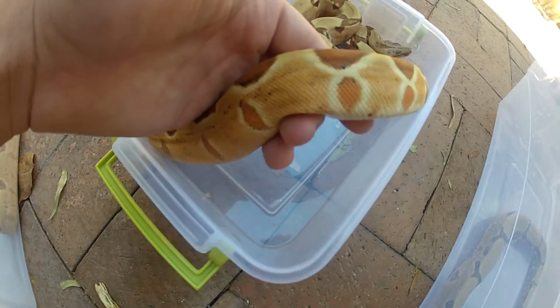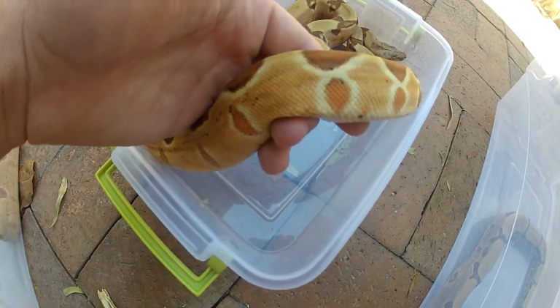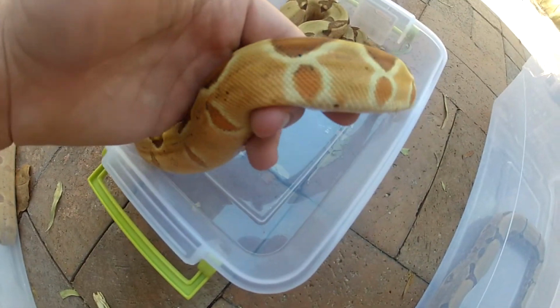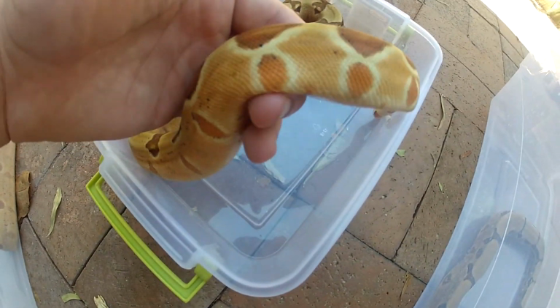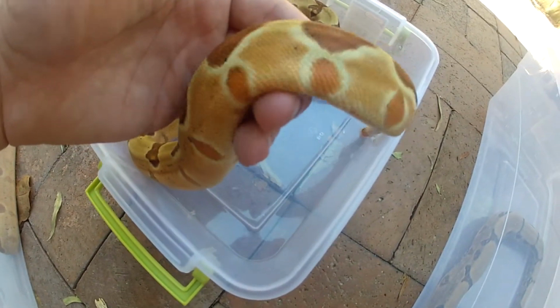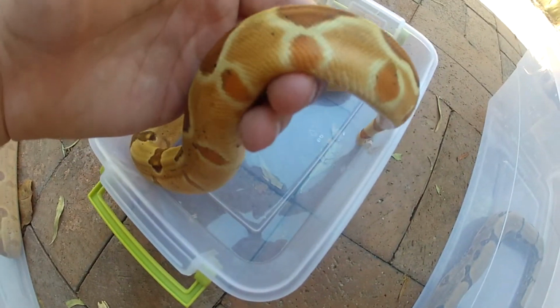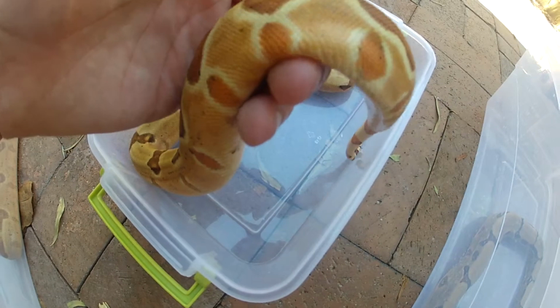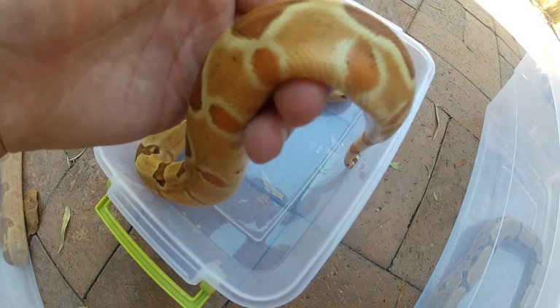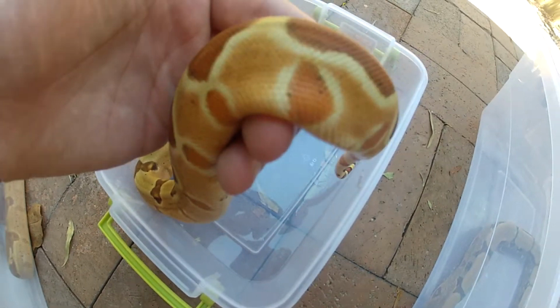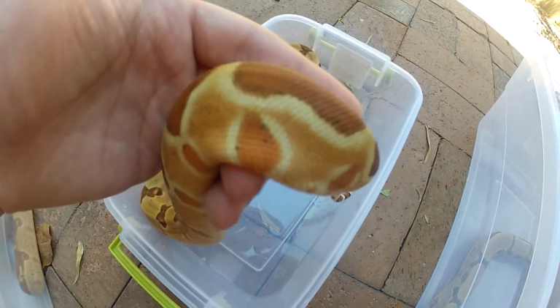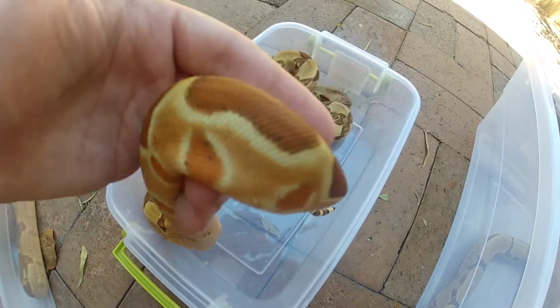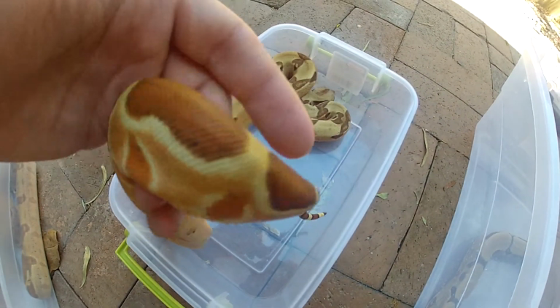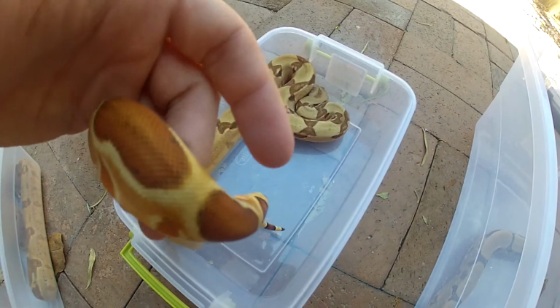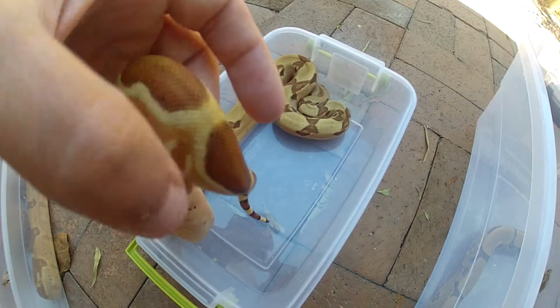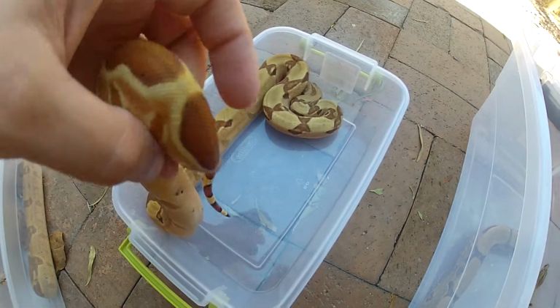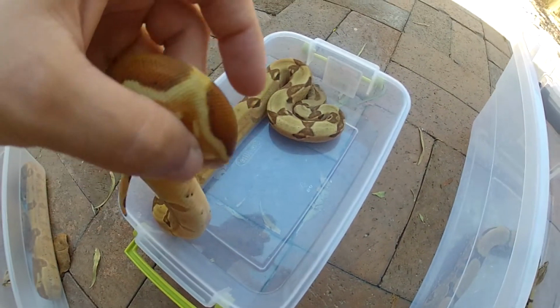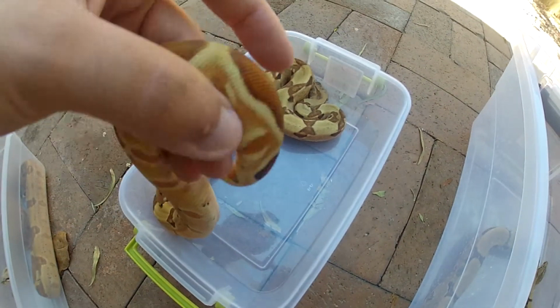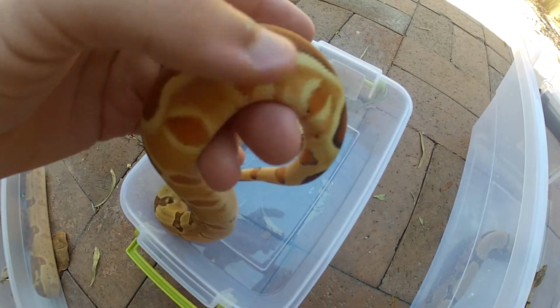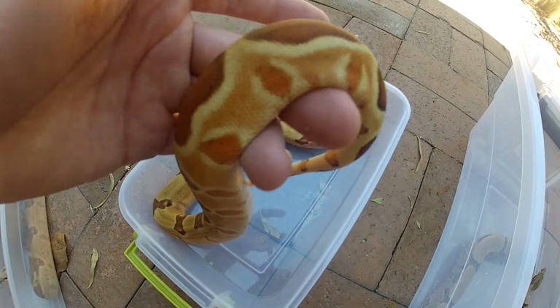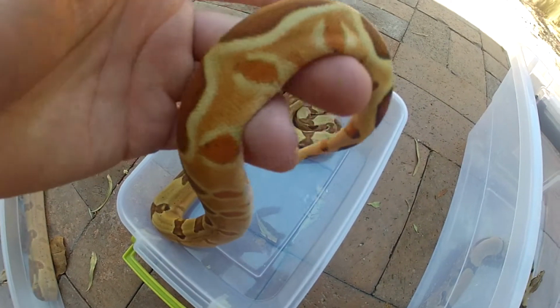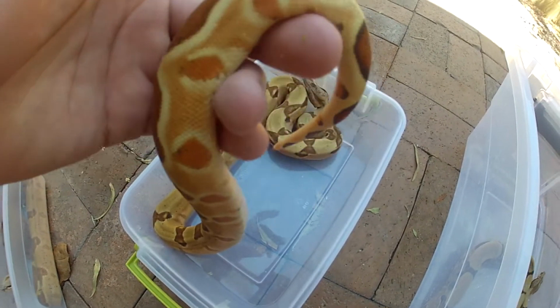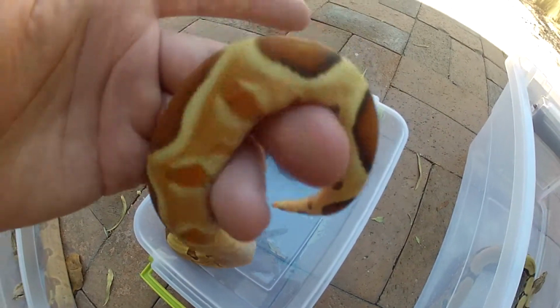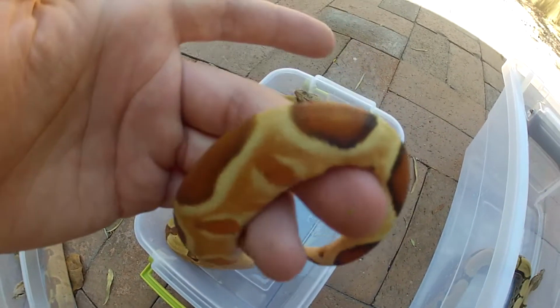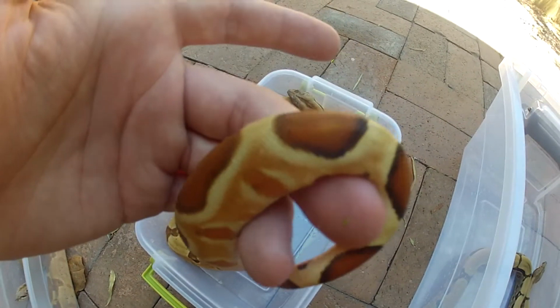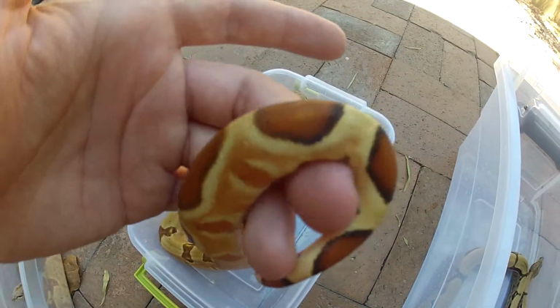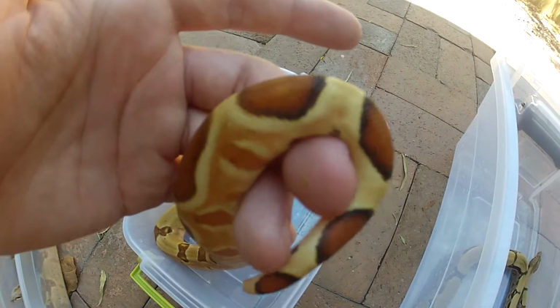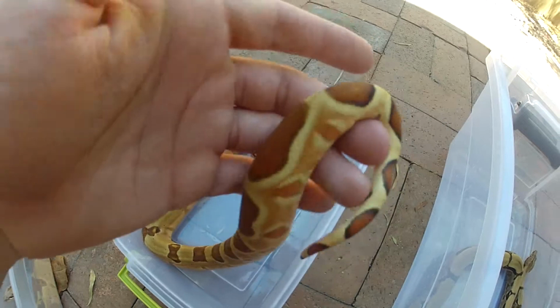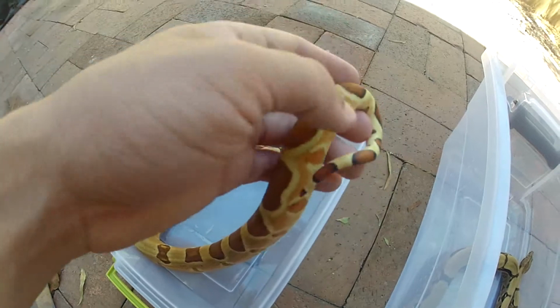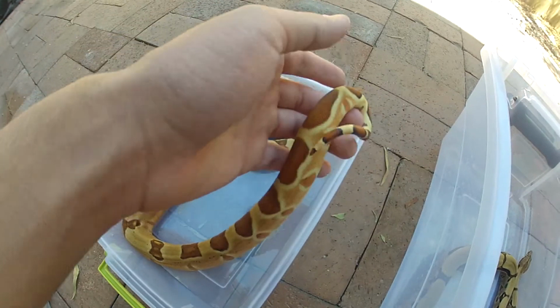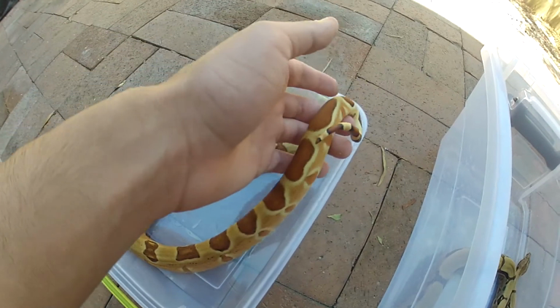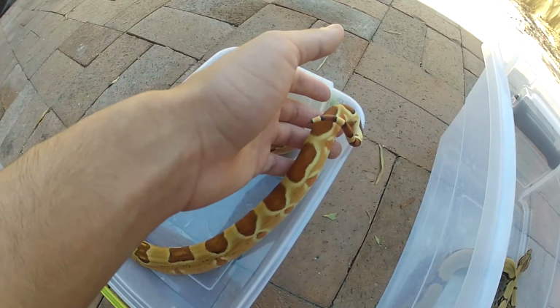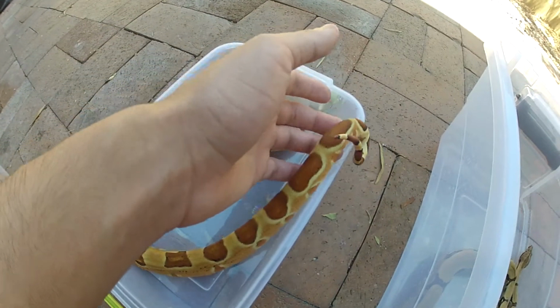Look at his sides — they're just glowing. And he's up for a shed too, and he still looks this good, so I can't wait till he finishes shedding.